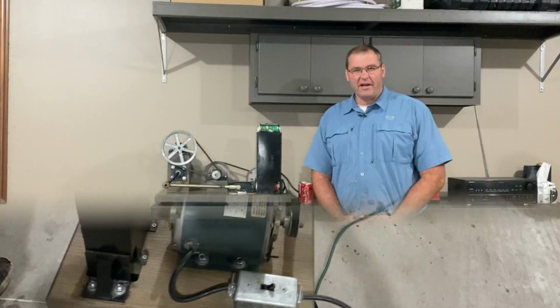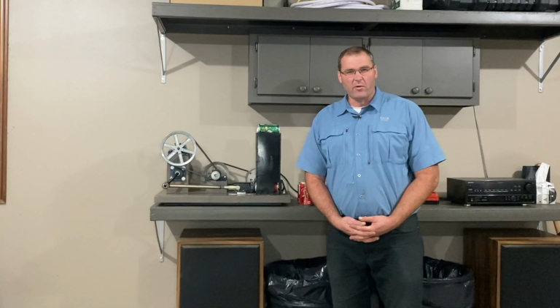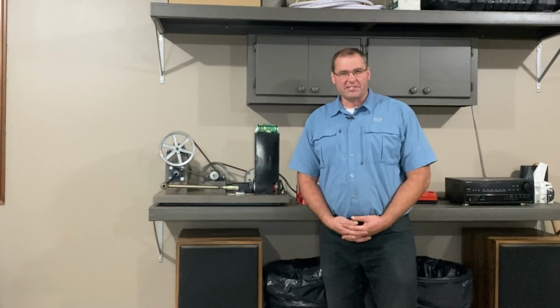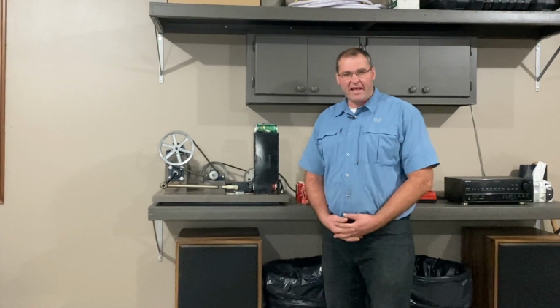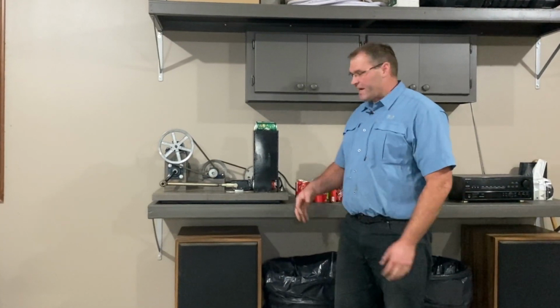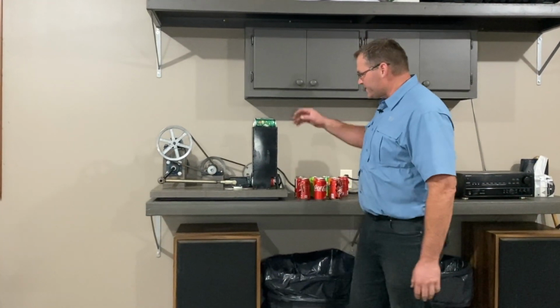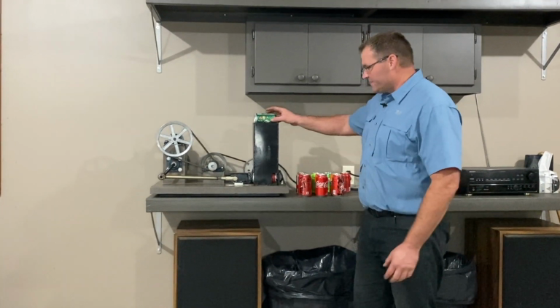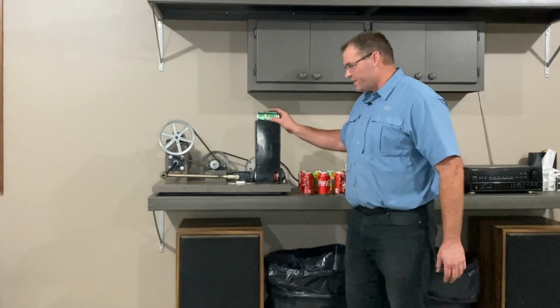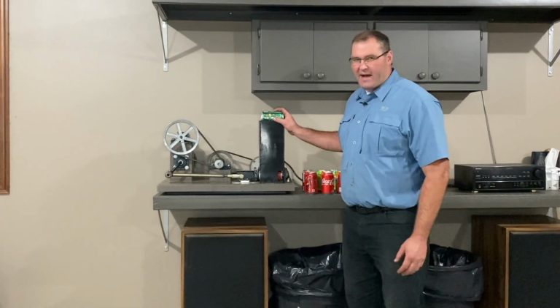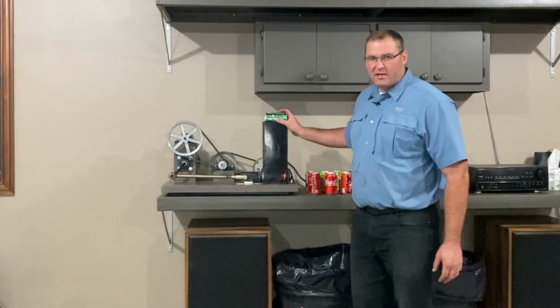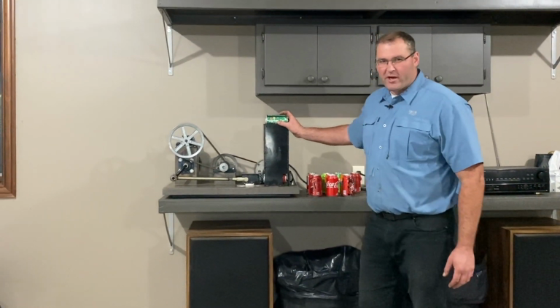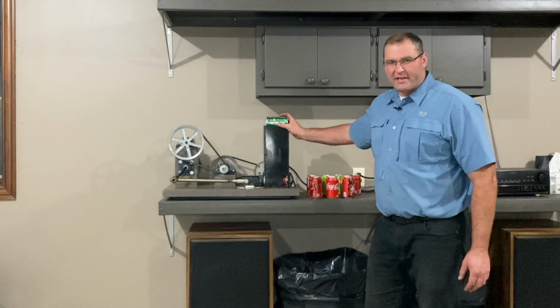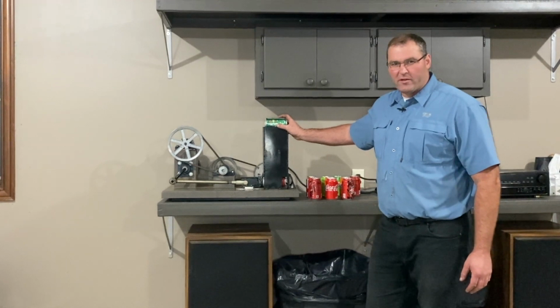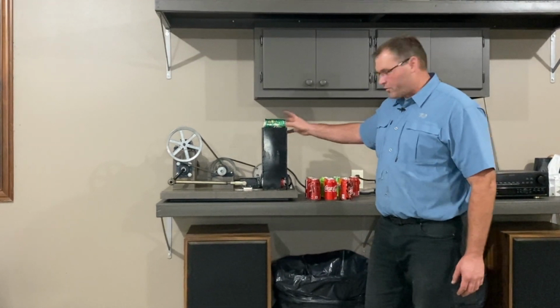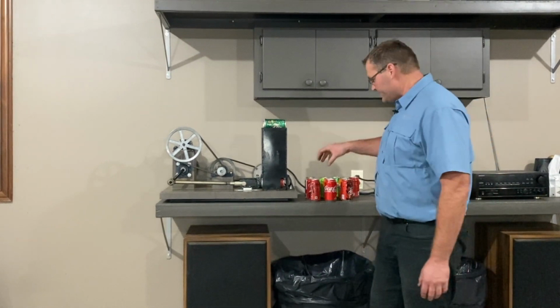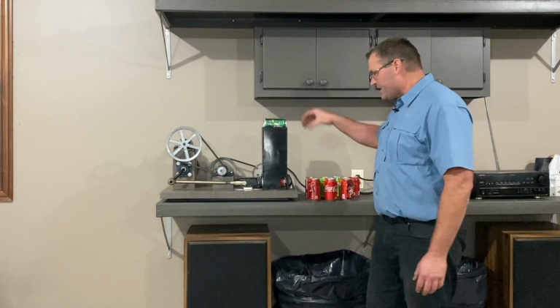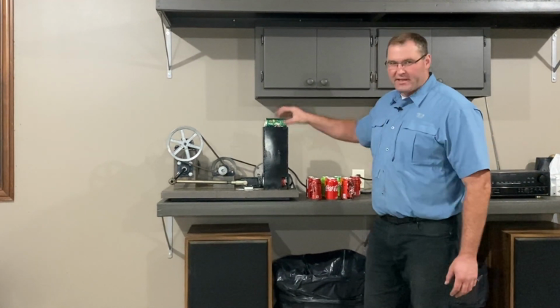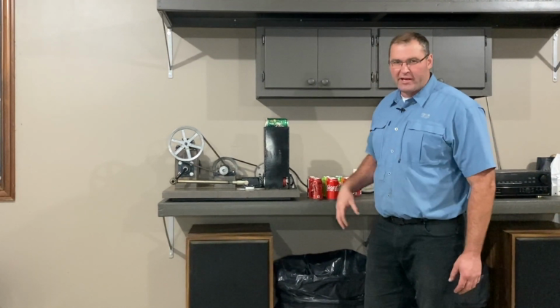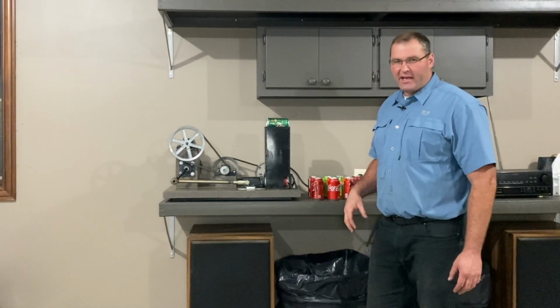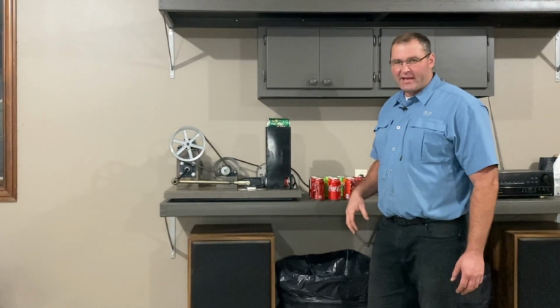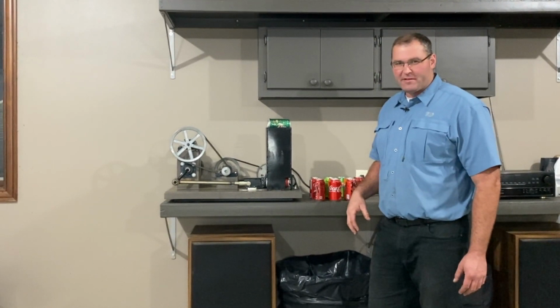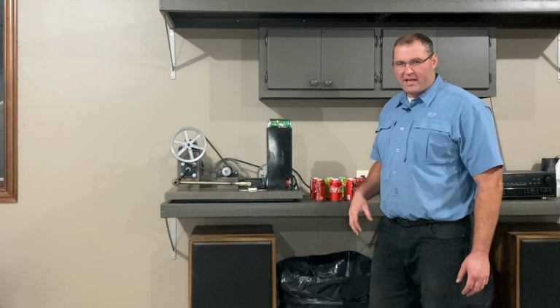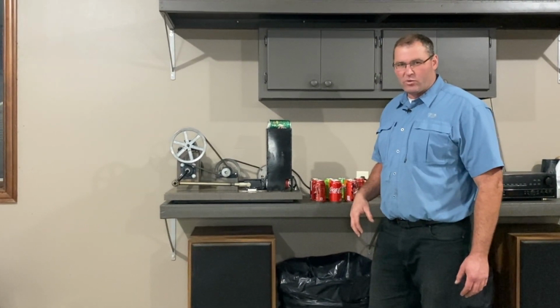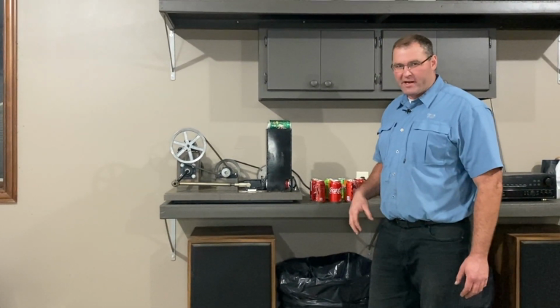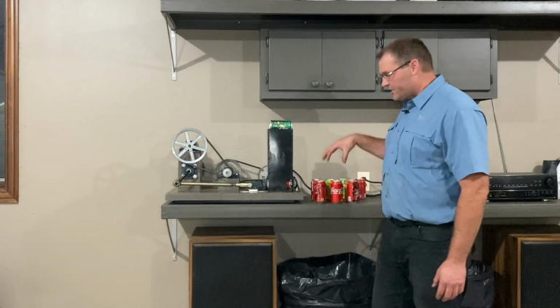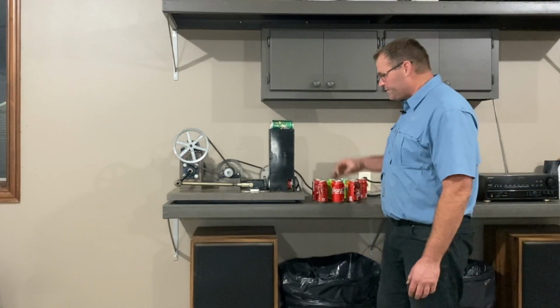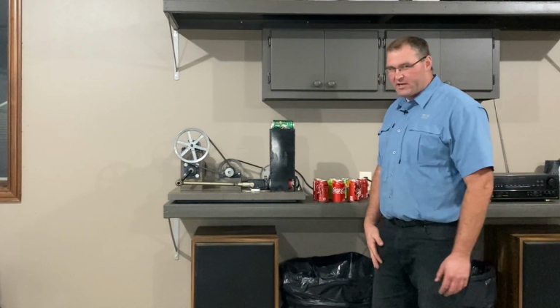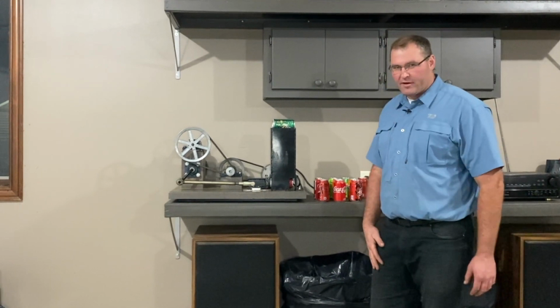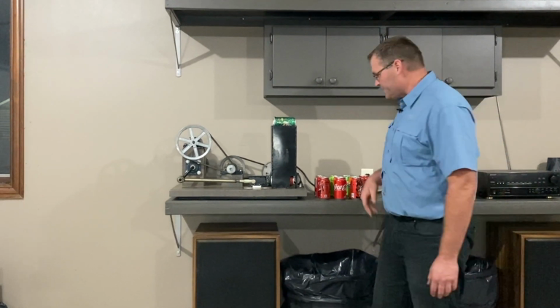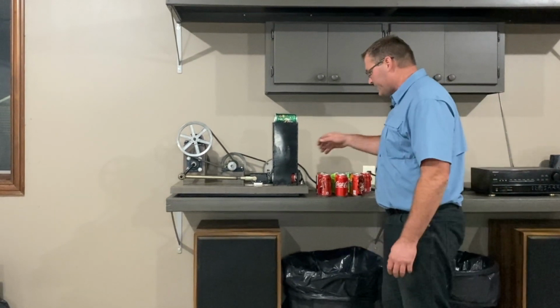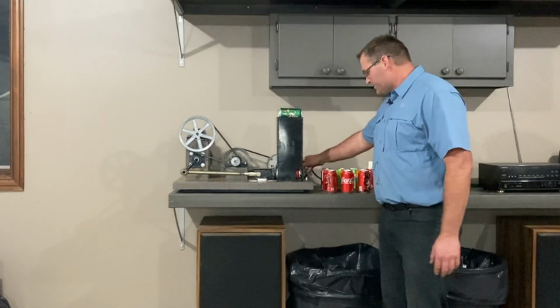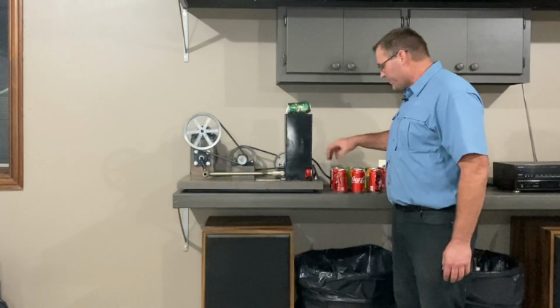Here we go — we're going to crush some cans. I've got six cans loaded in the hopper and we are ready to go. This thing works best if I can keep it loaded, and again at 52 cans per minute I'm going to crush 15 here in about 15 seconds.